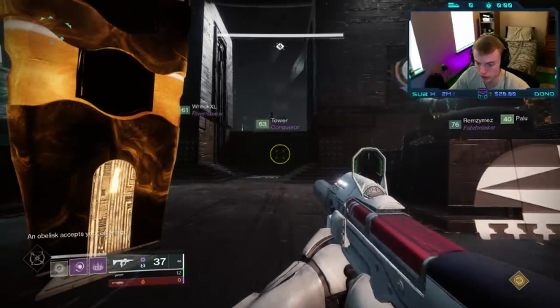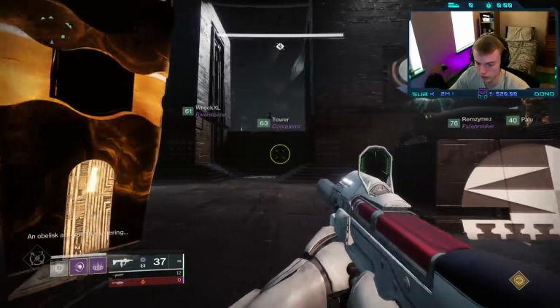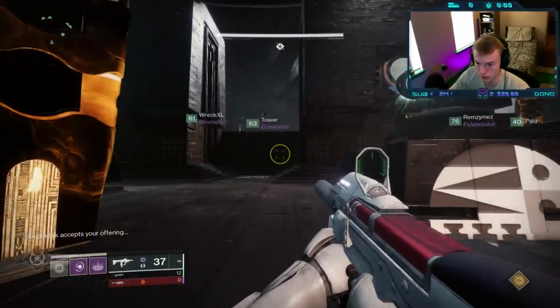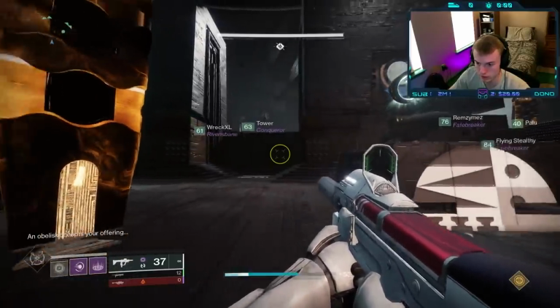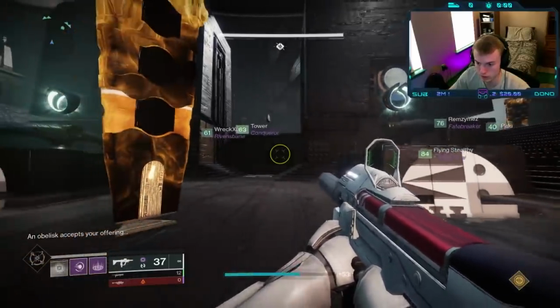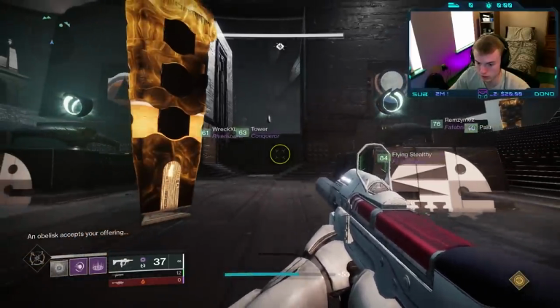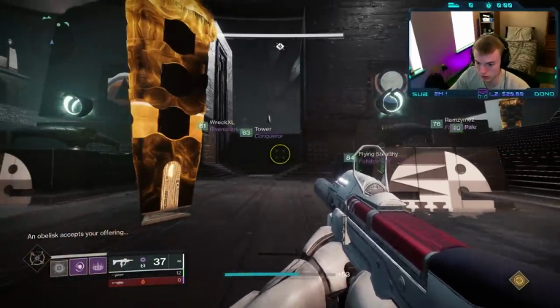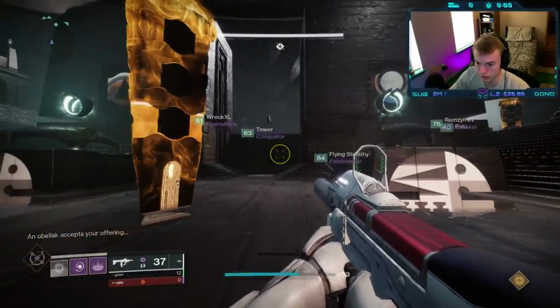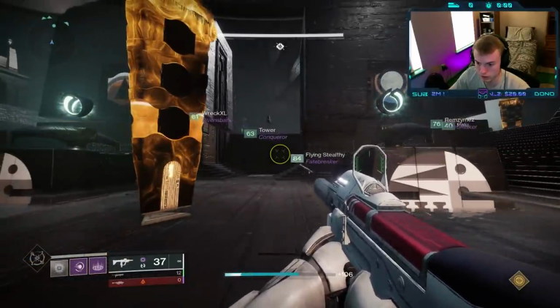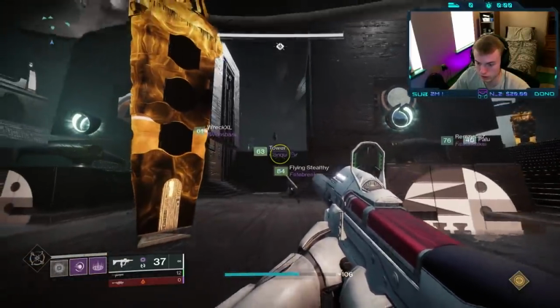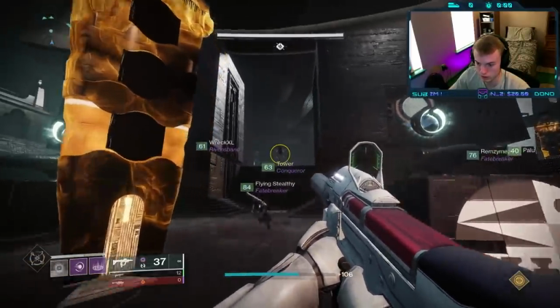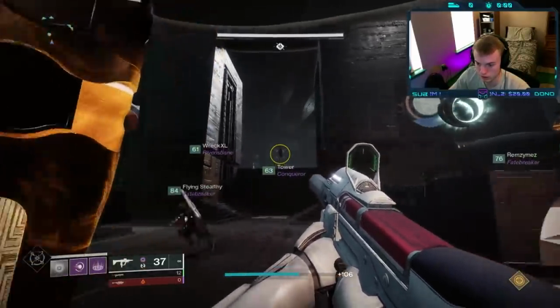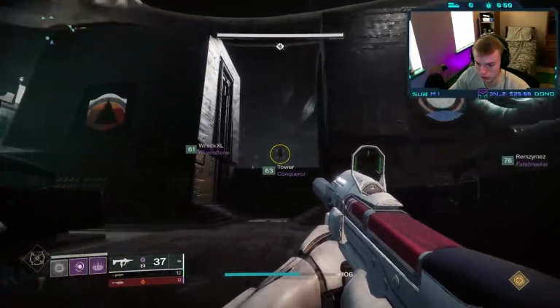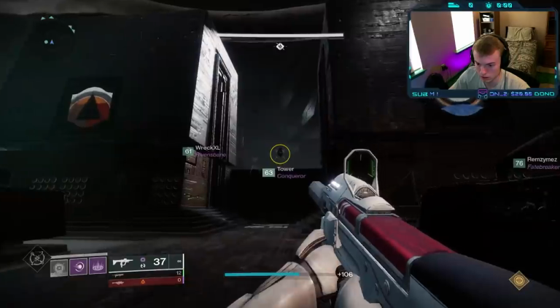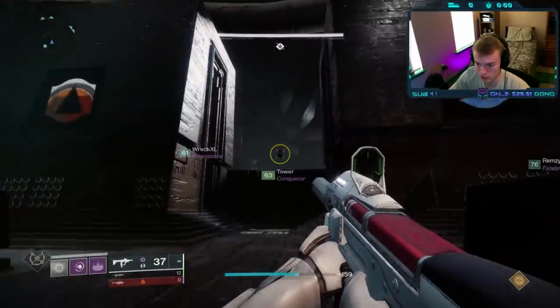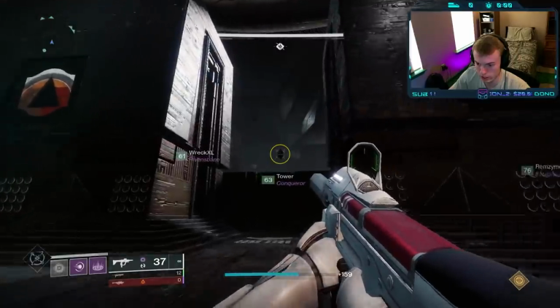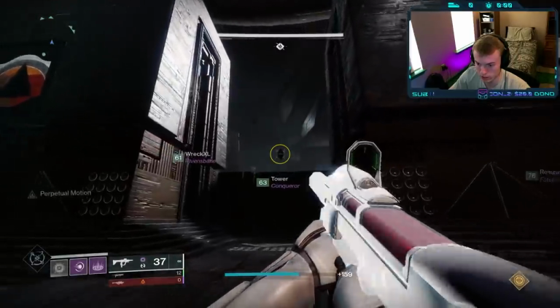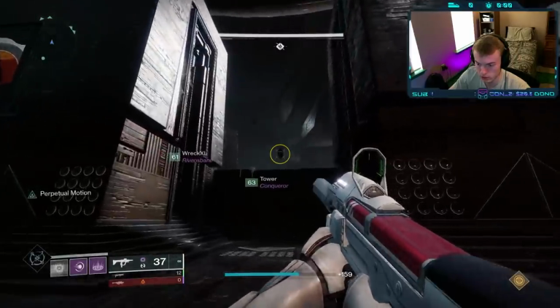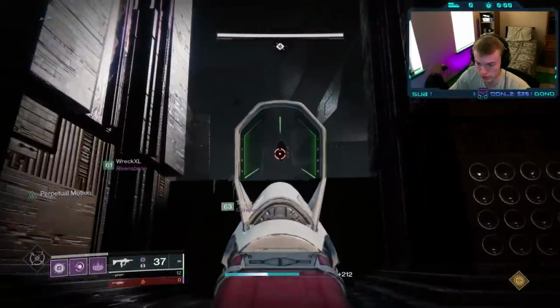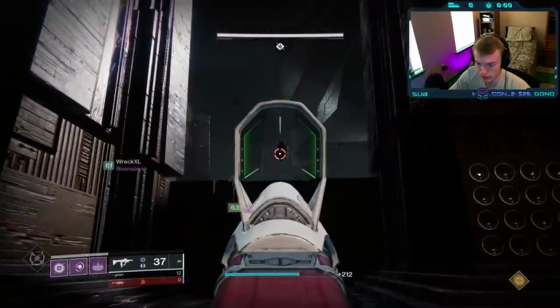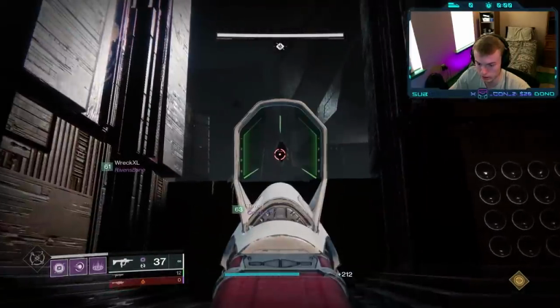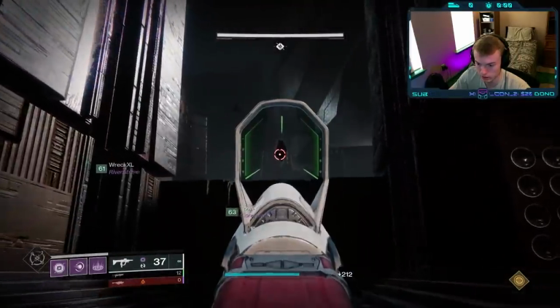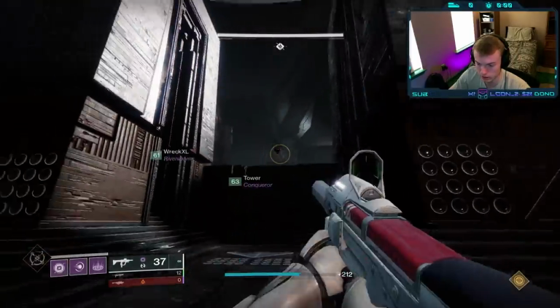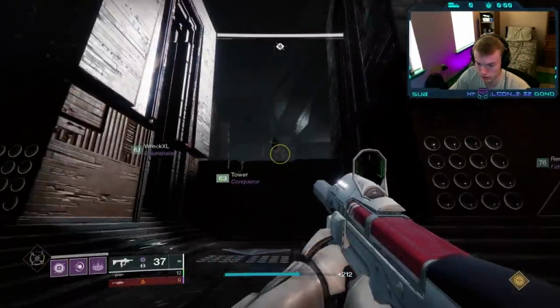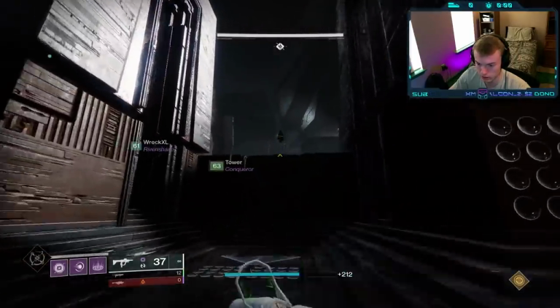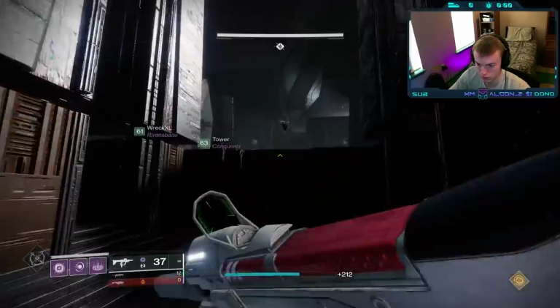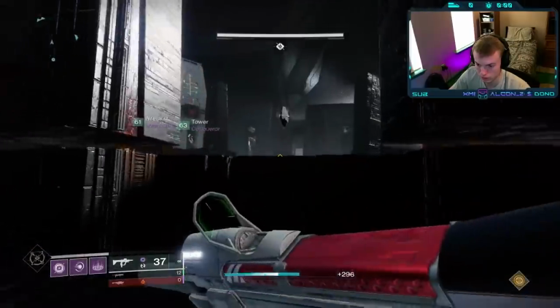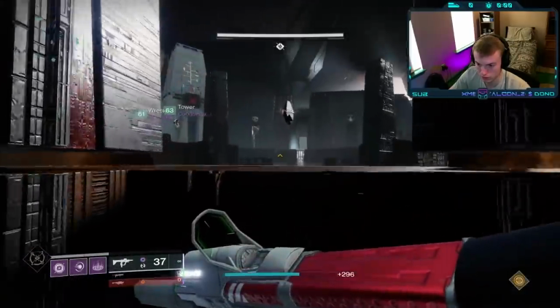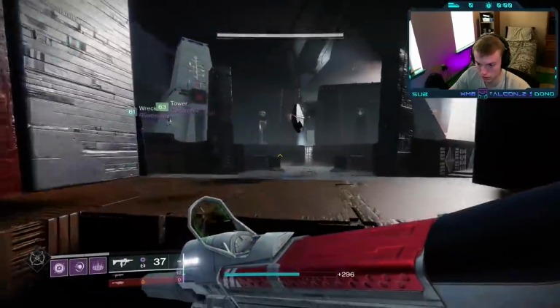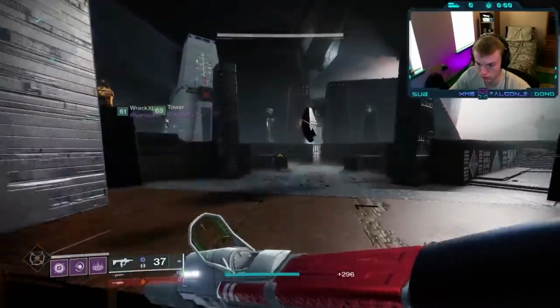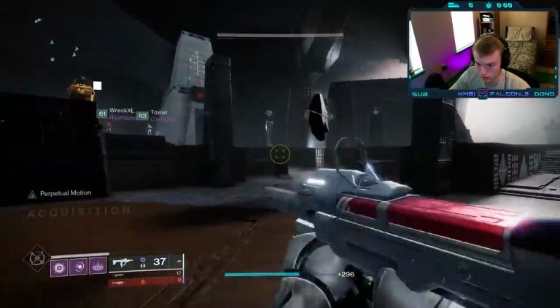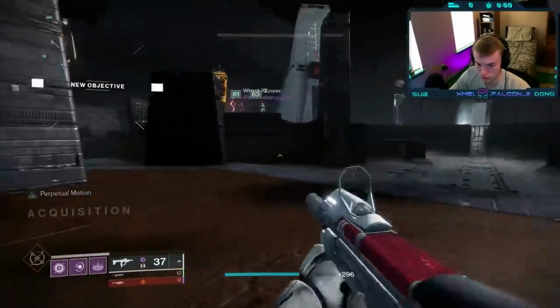The other mechanic to mention is that oftentimes these symbols on your column are going to disappear. When this happens, all you need to do is shoot the tonic crystal on the top of your obelisk to see them again.